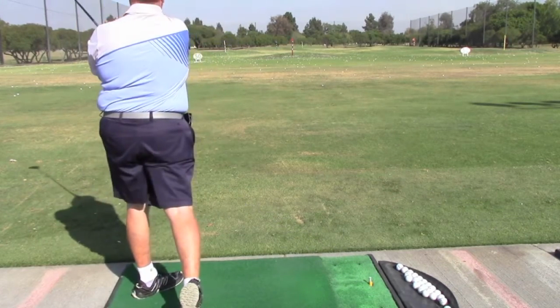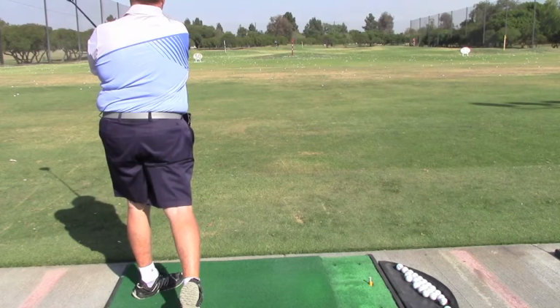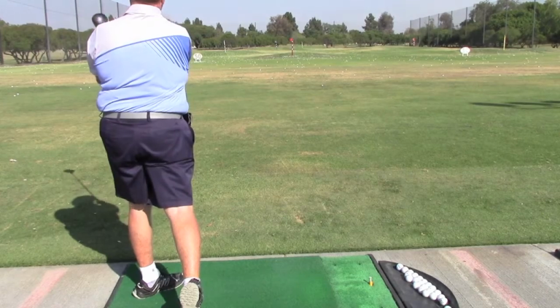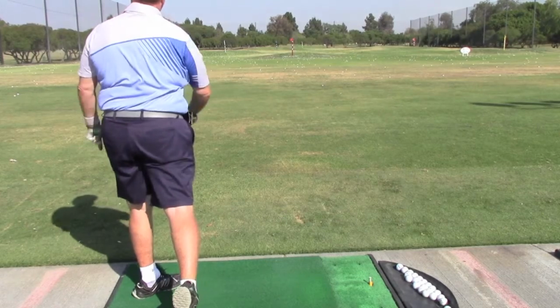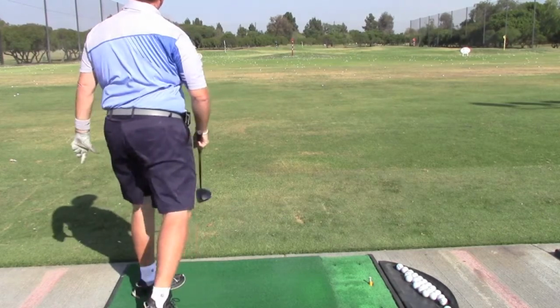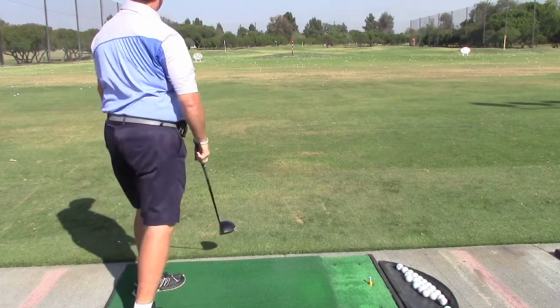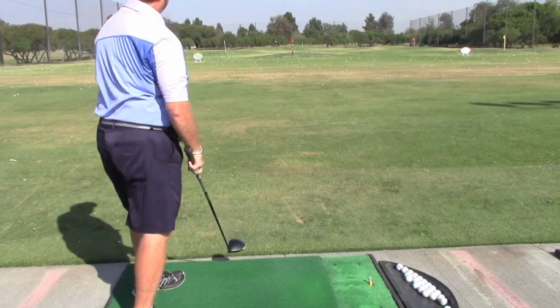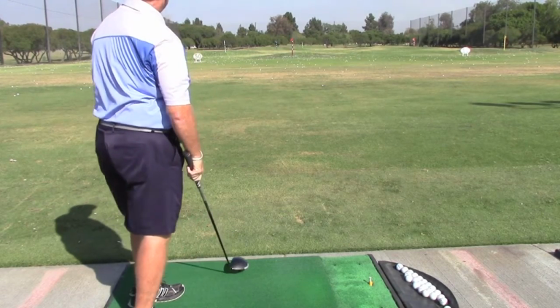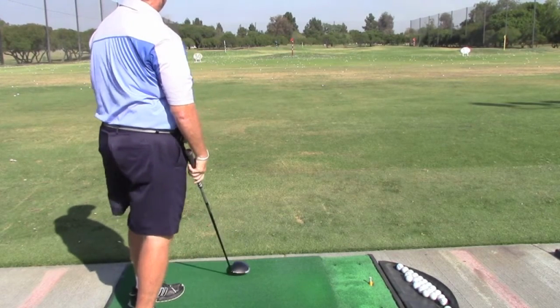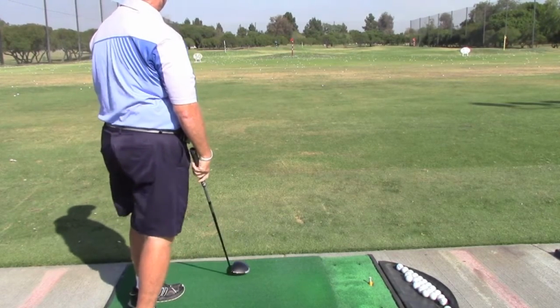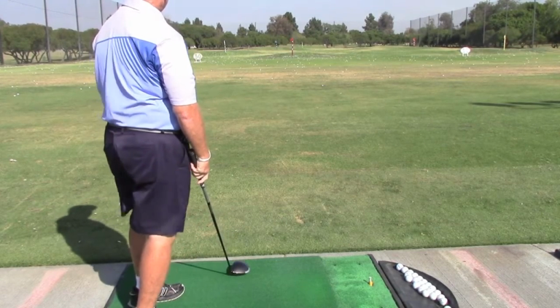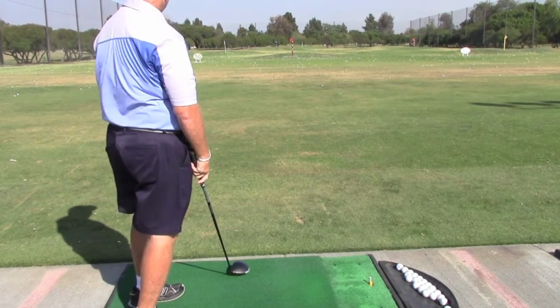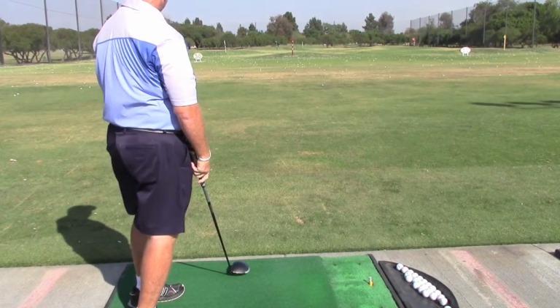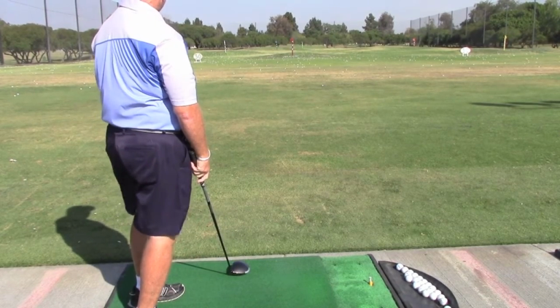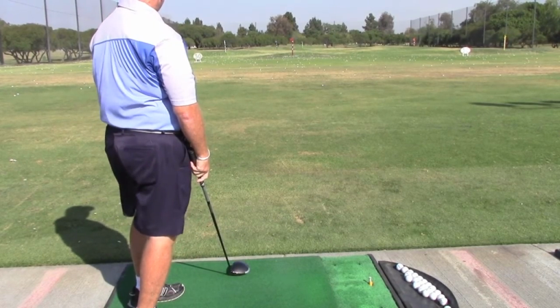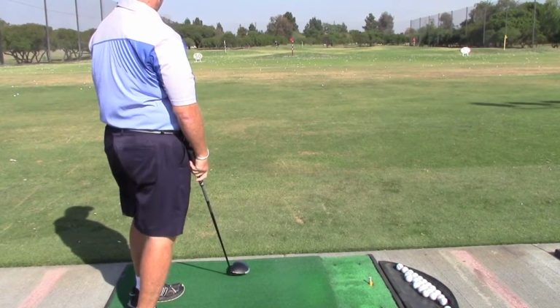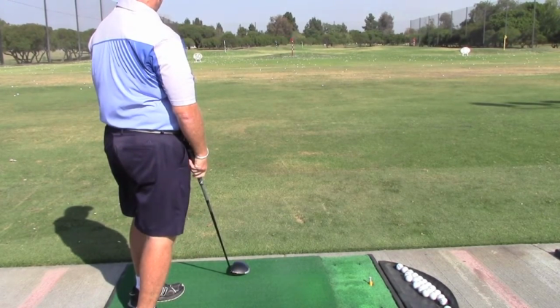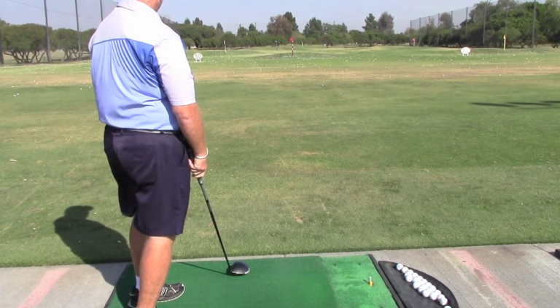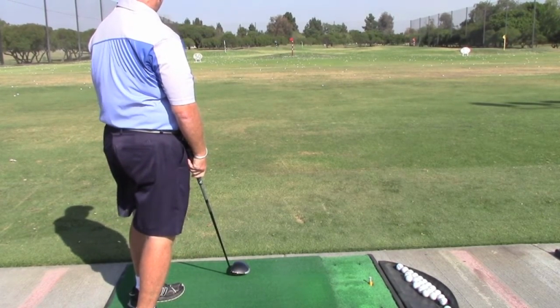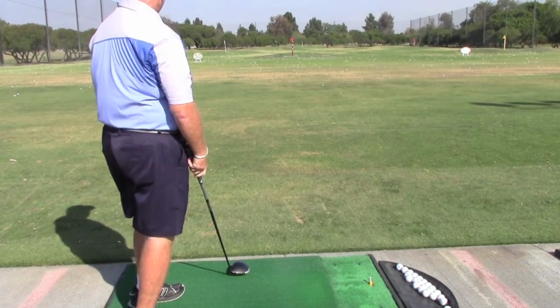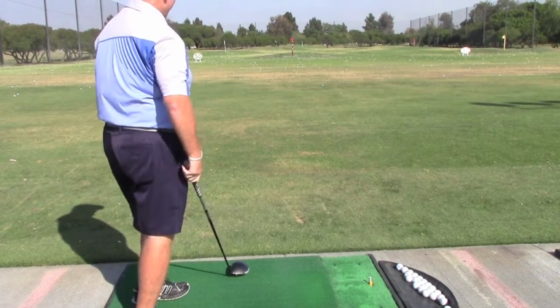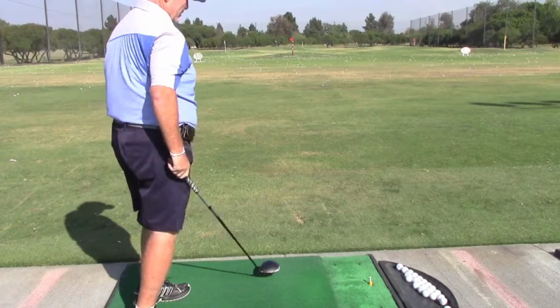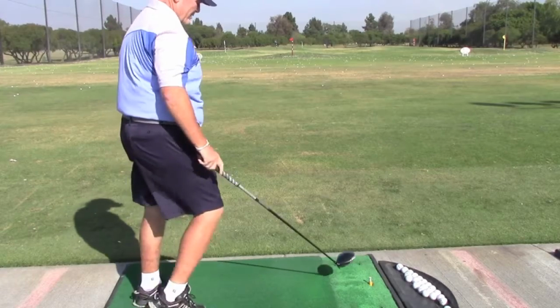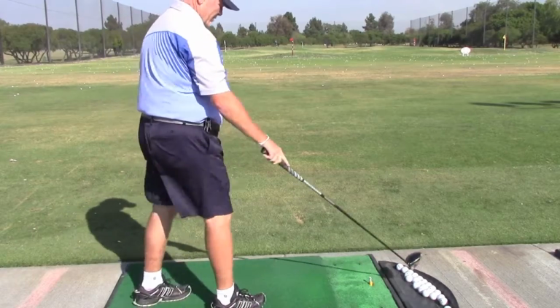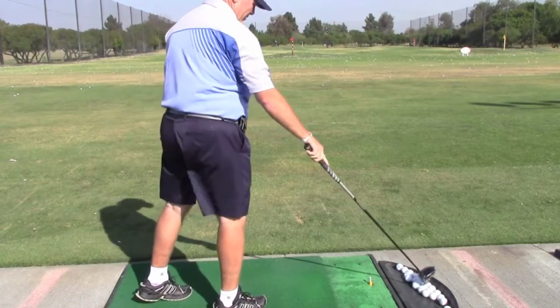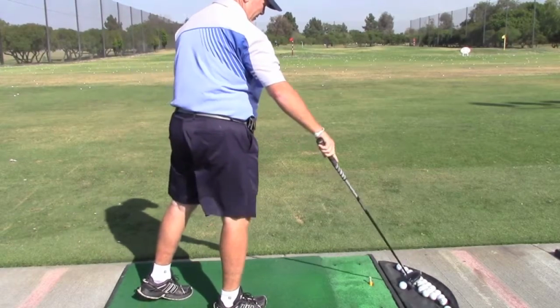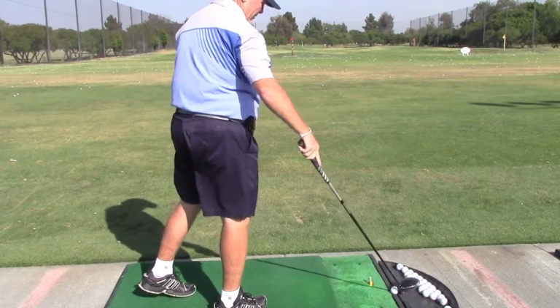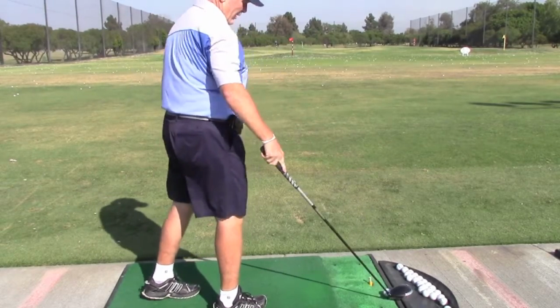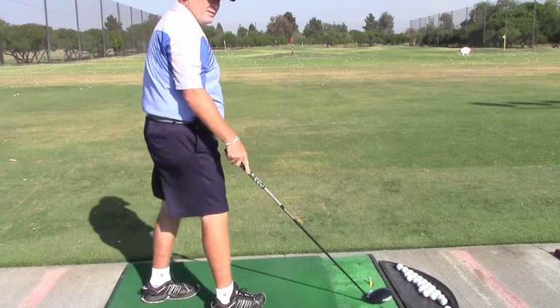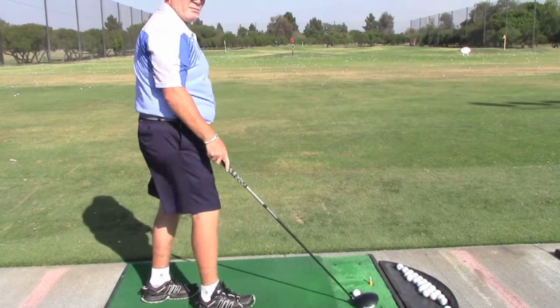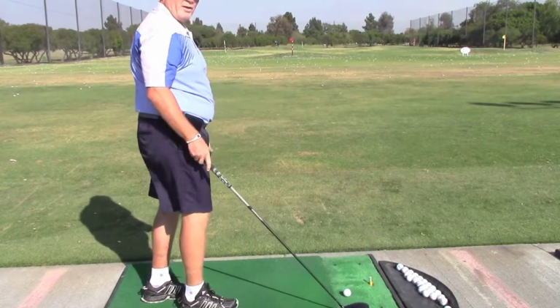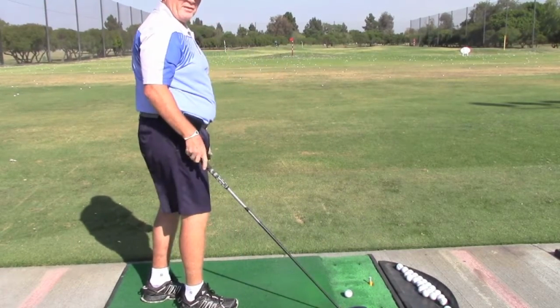You also want to make sure that you turn your left shoulder in, your hip, and your knee. And that's how you're going to get that effortless power.